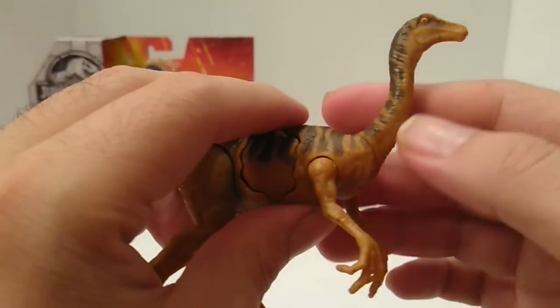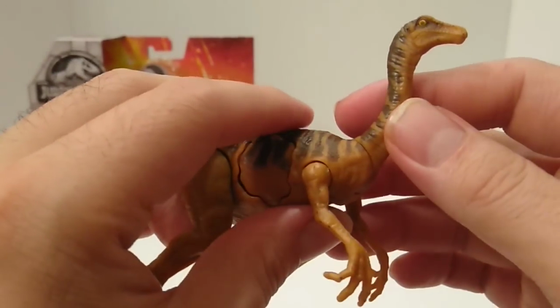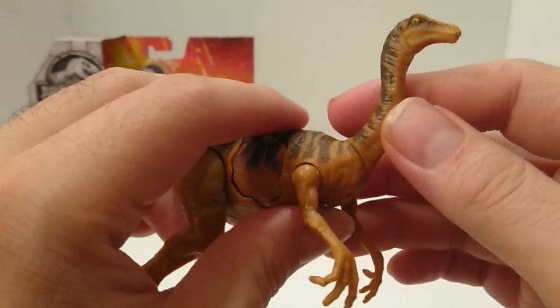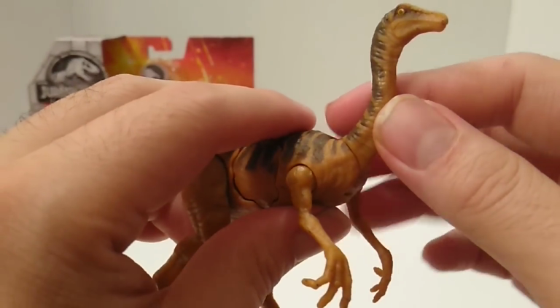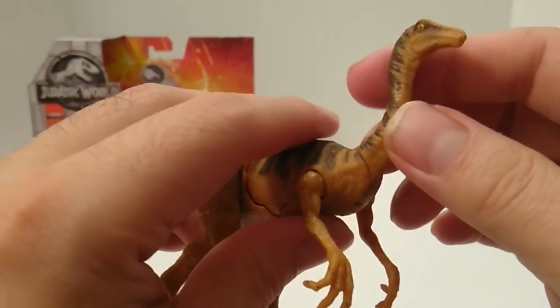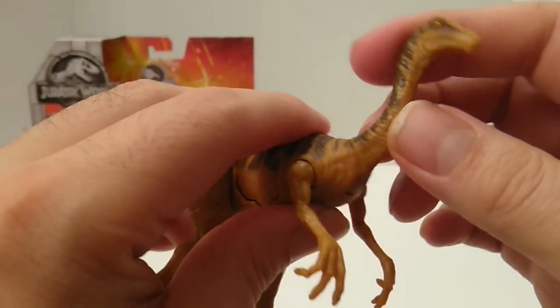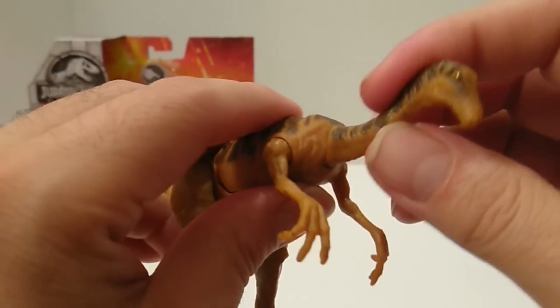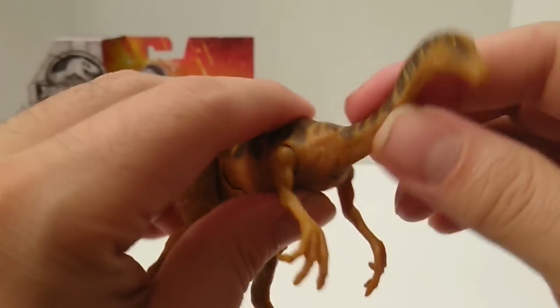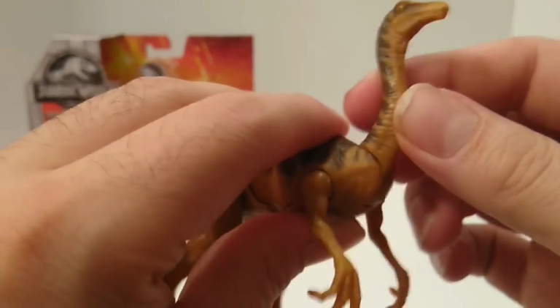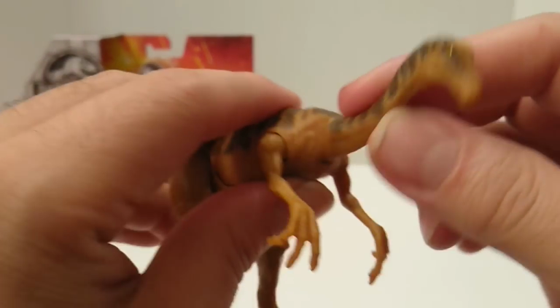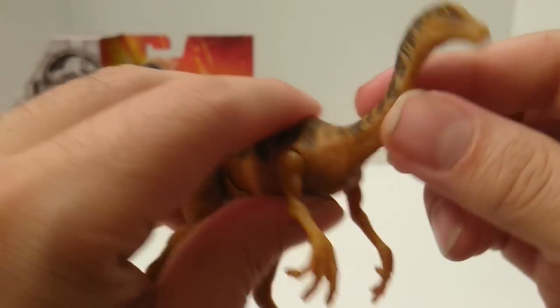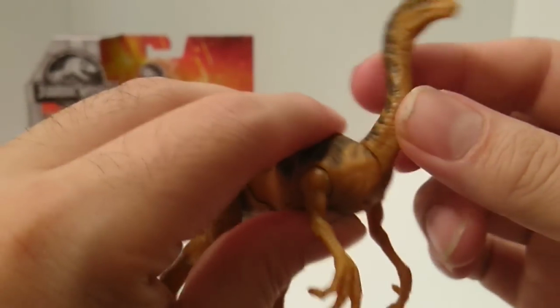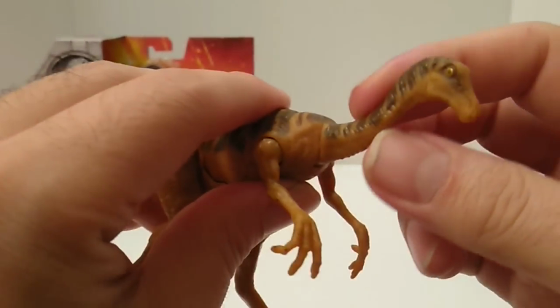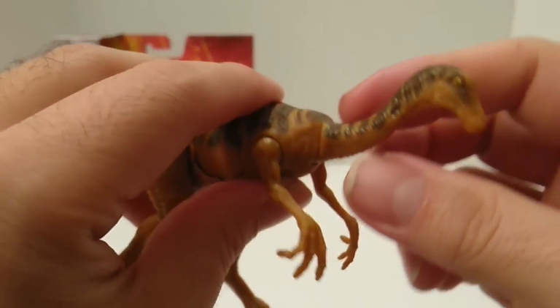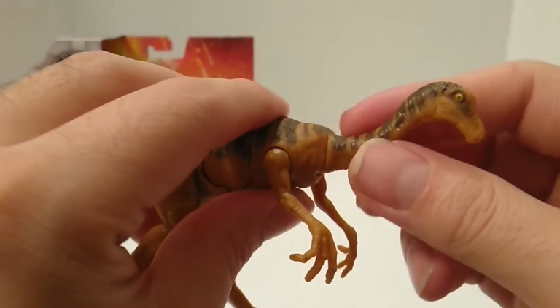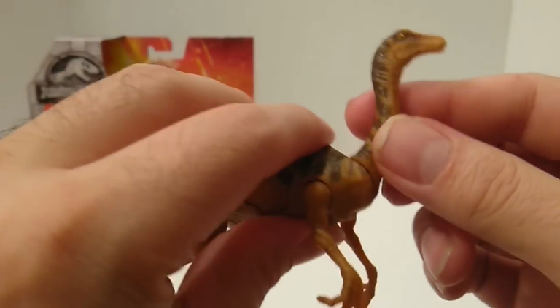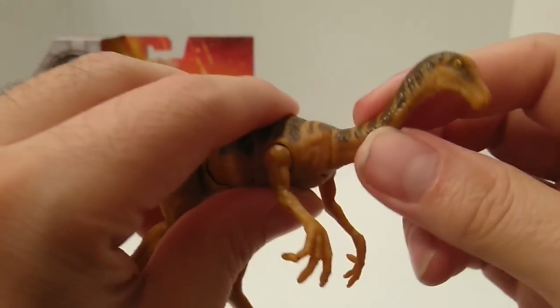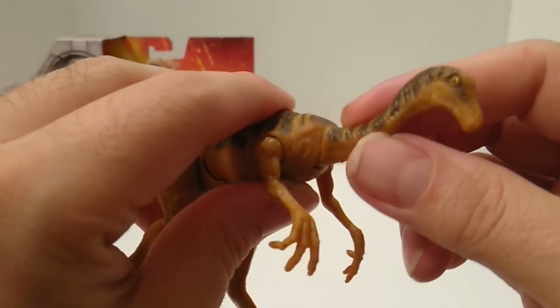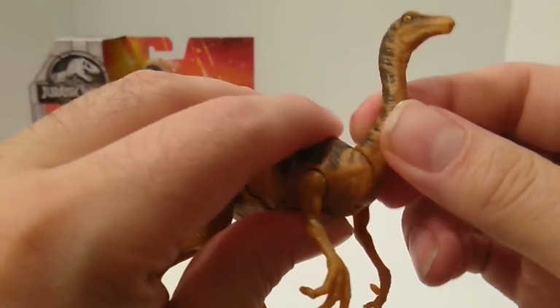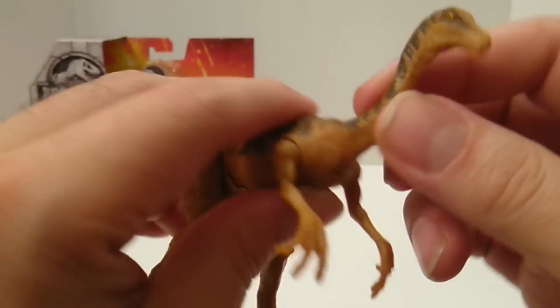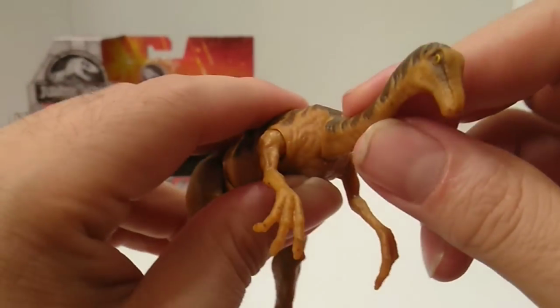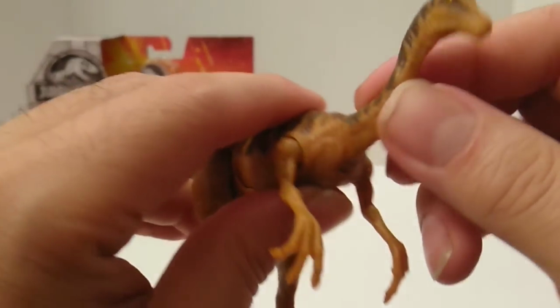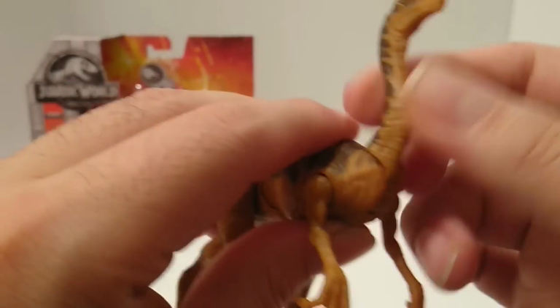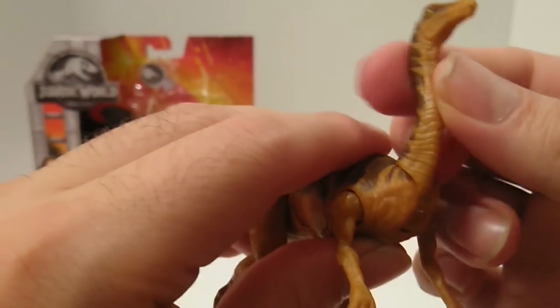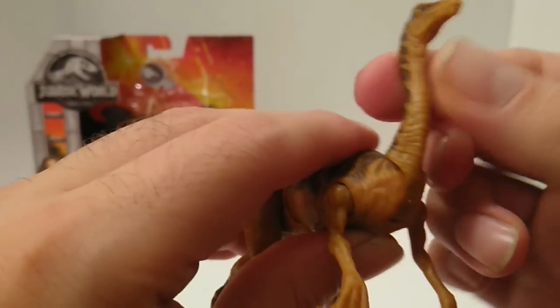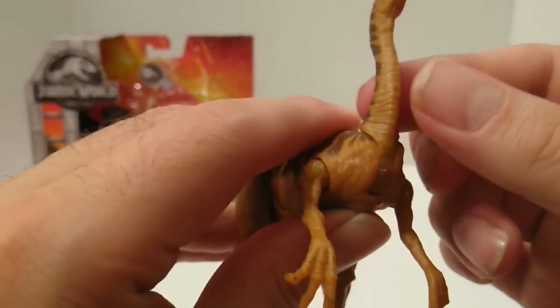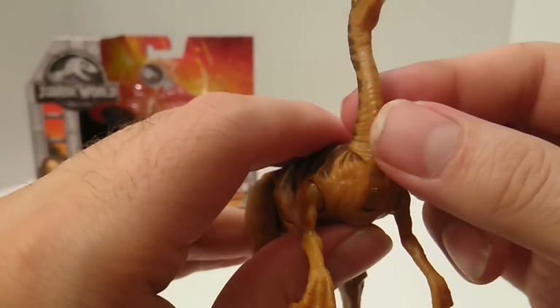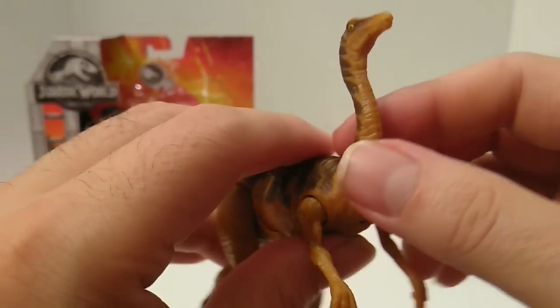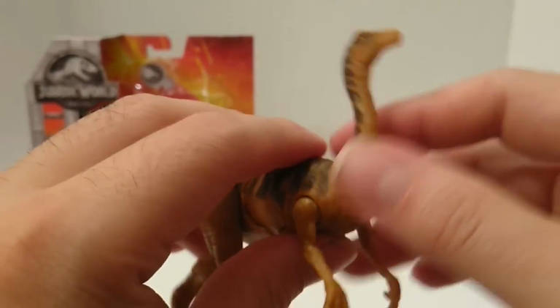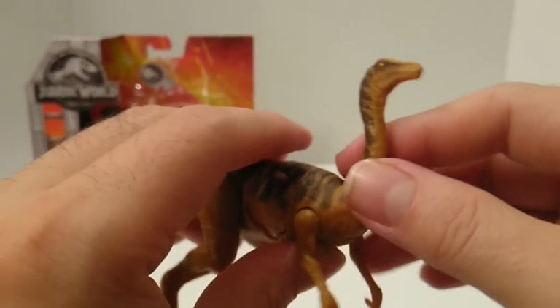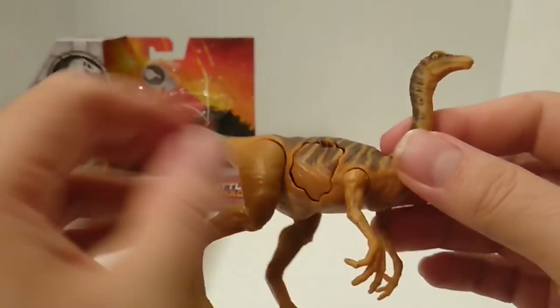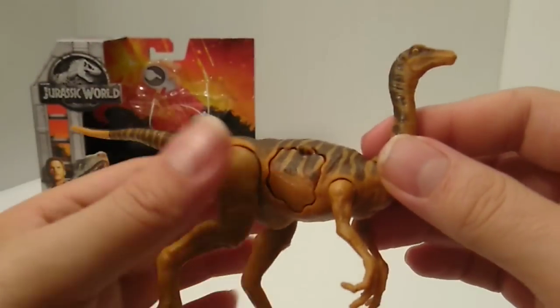As far as the head goes, it can move up and down, like it's eating grass or something. That's about all the articulation you get.